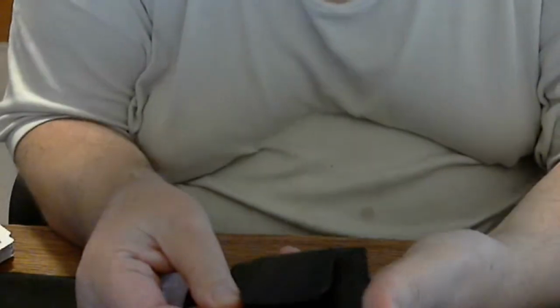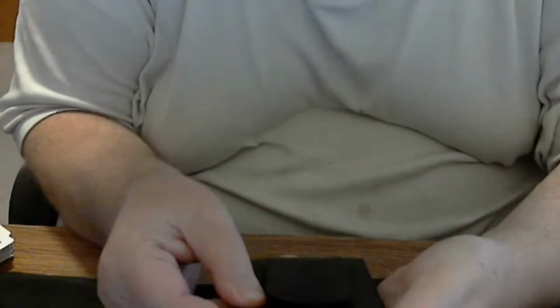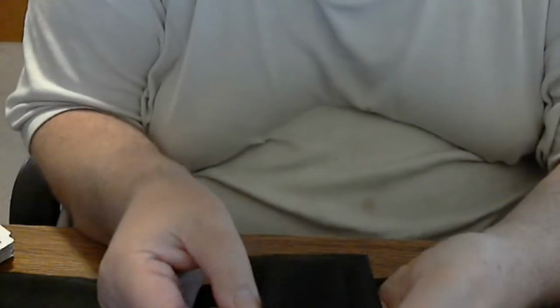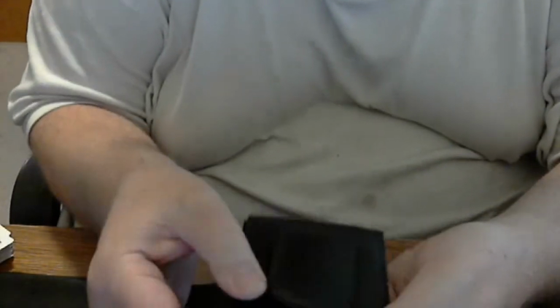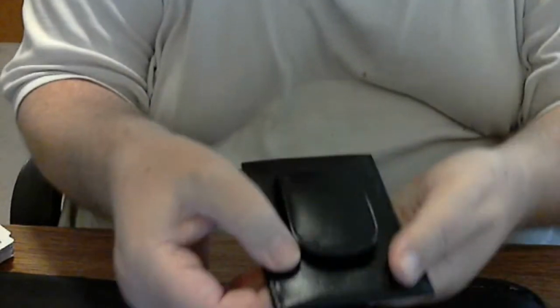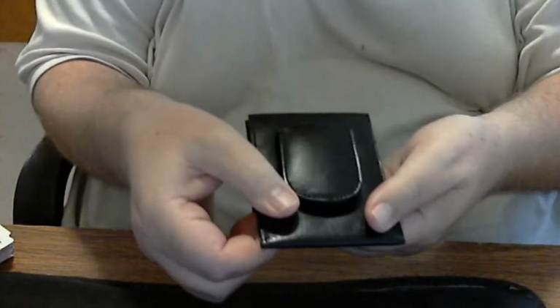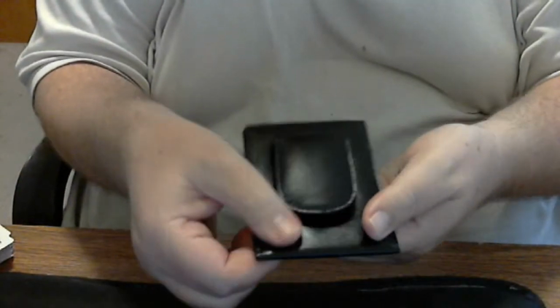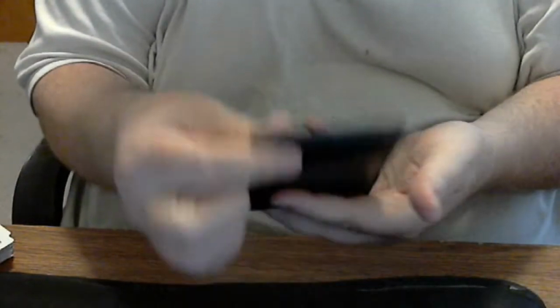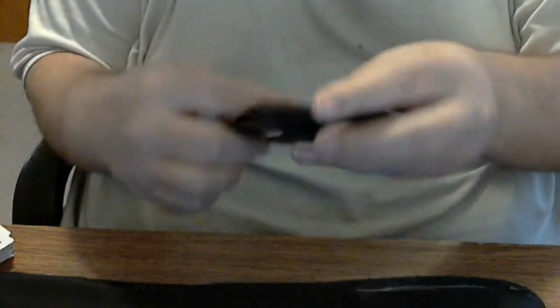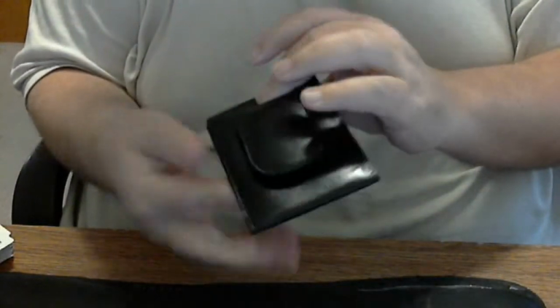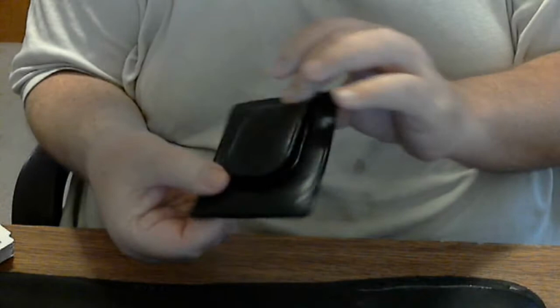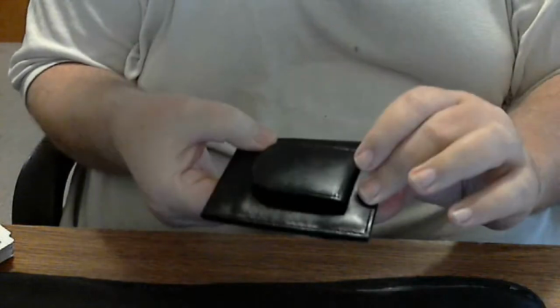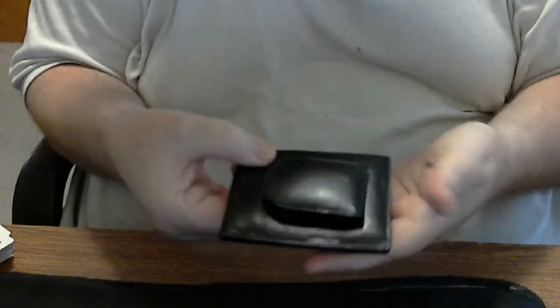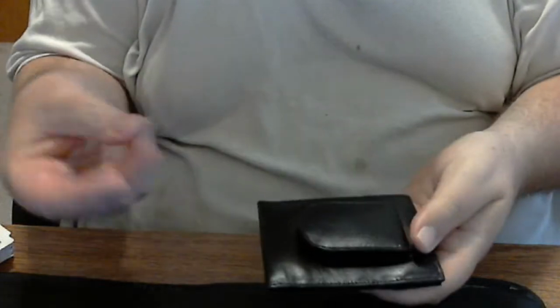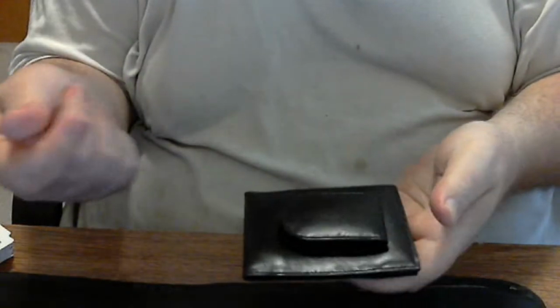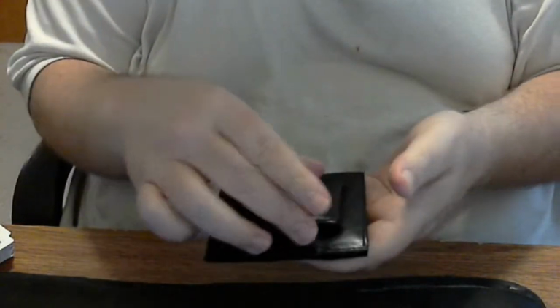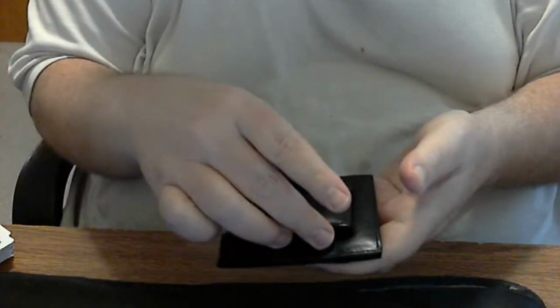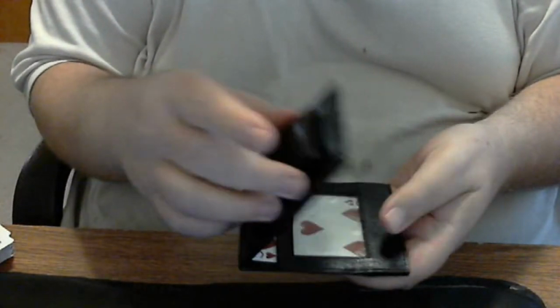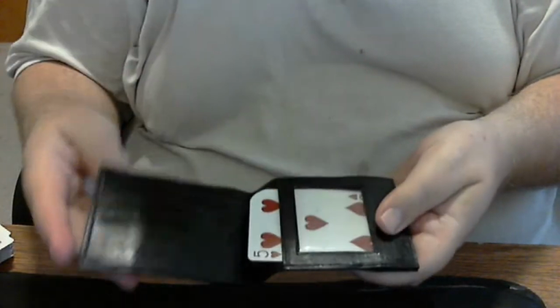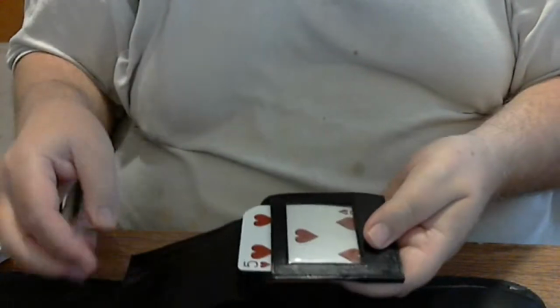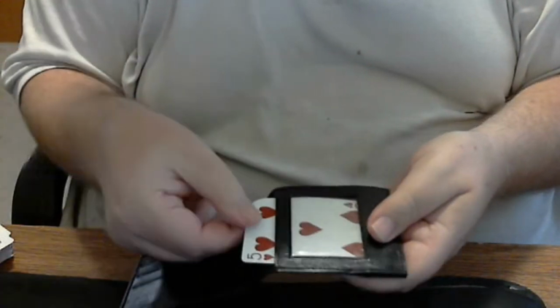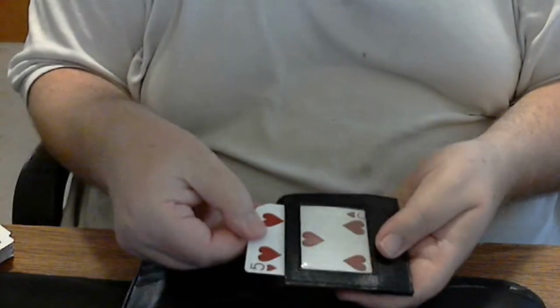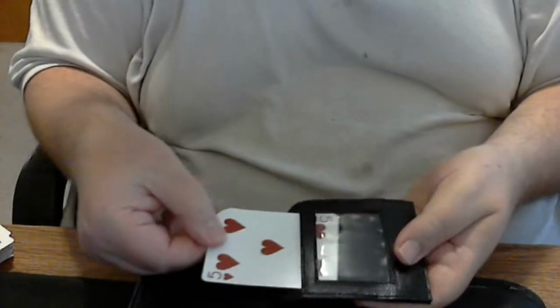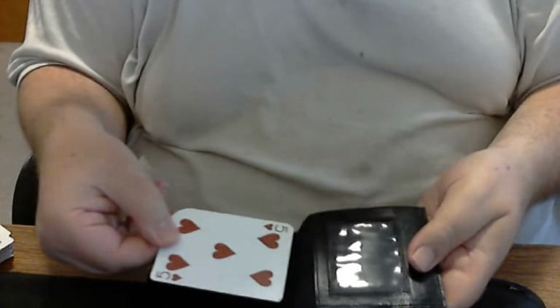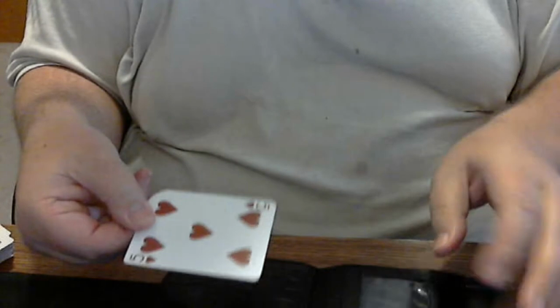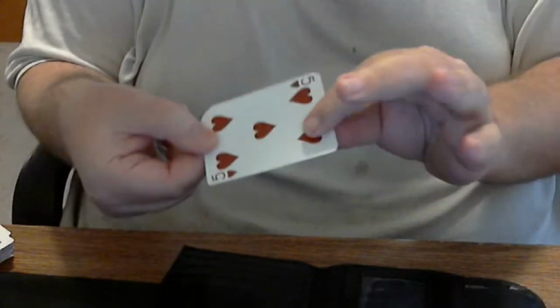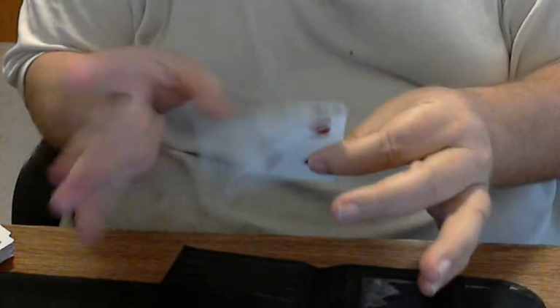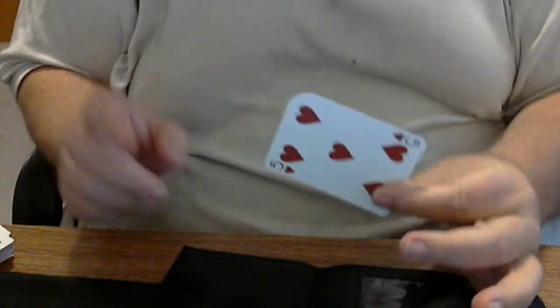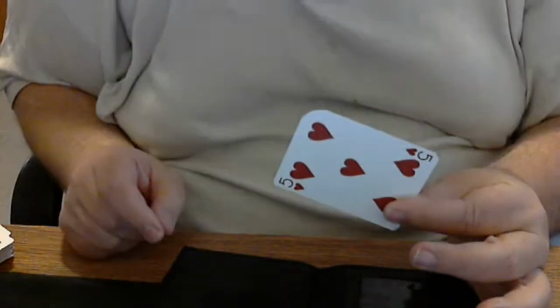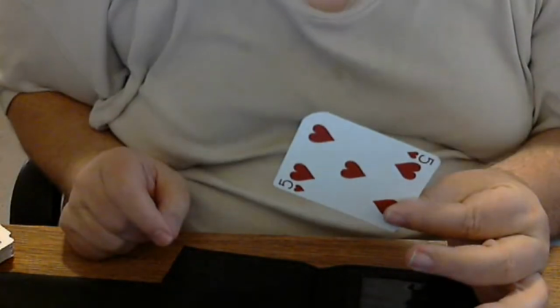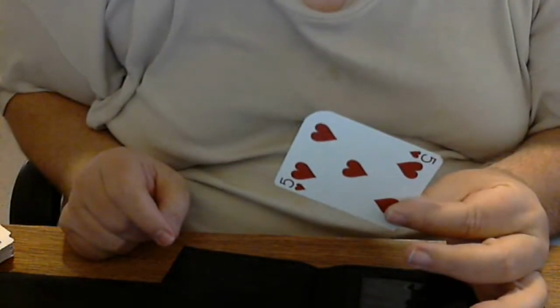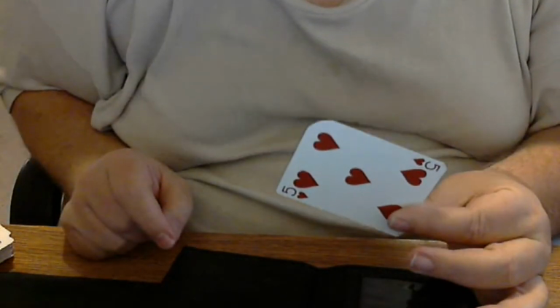Alright, let's see. Stay in frame. Show both sides. Snap fingers. Open wallet. Remove card. How is that?